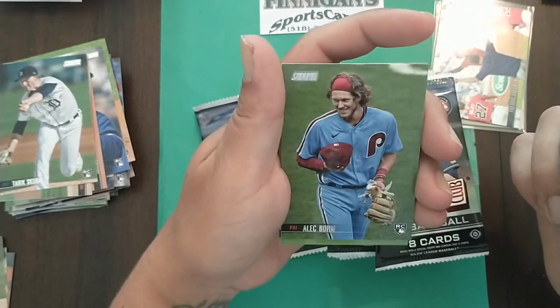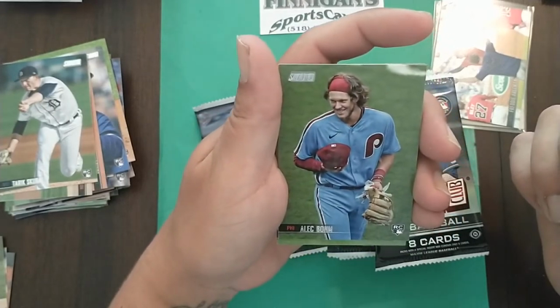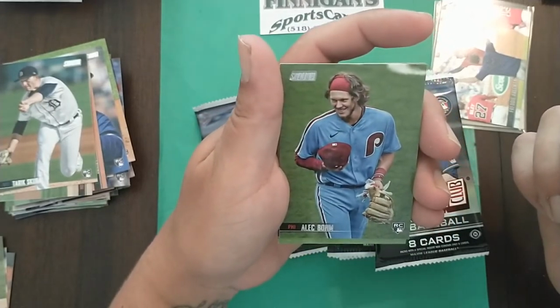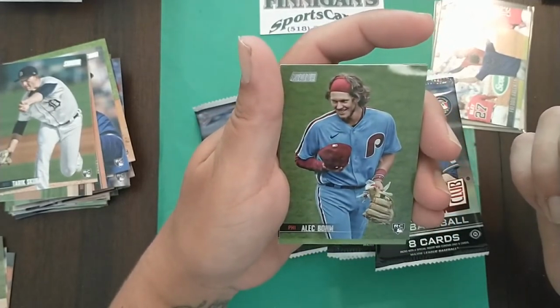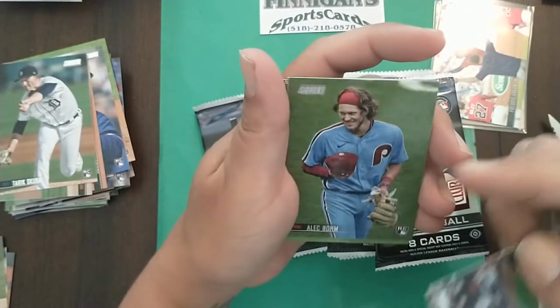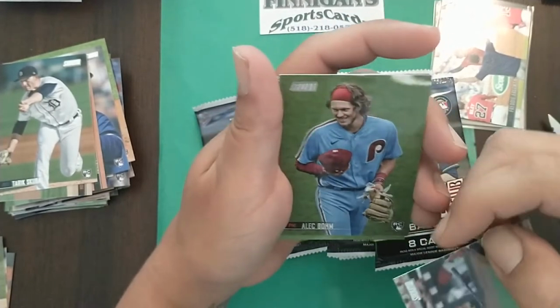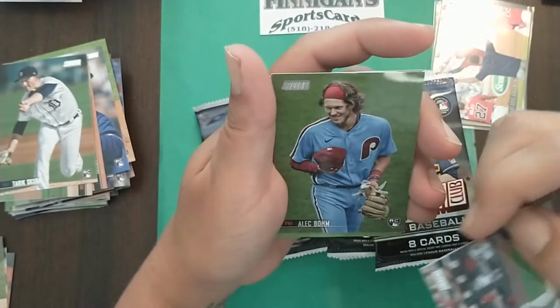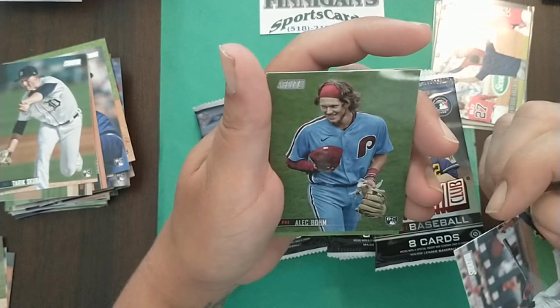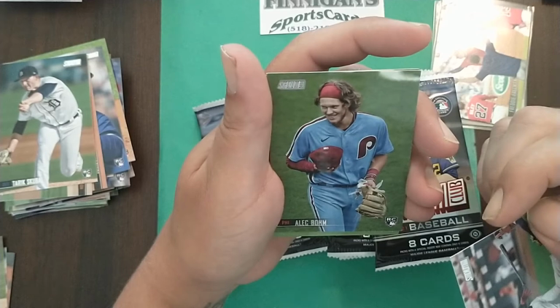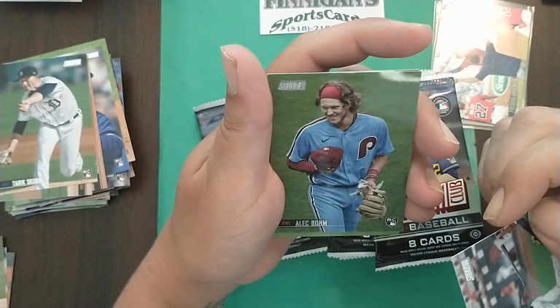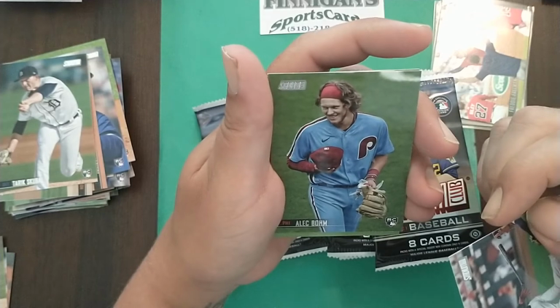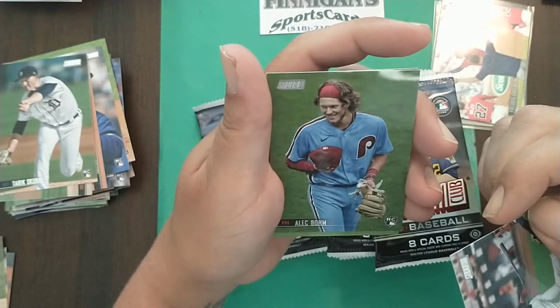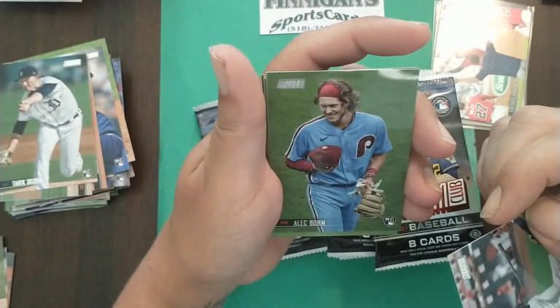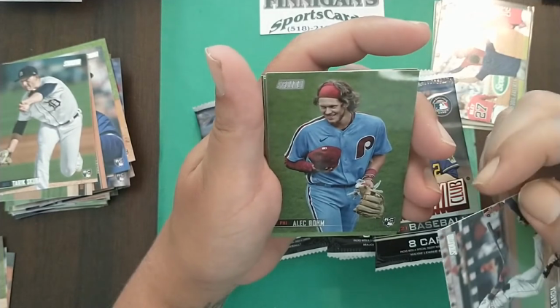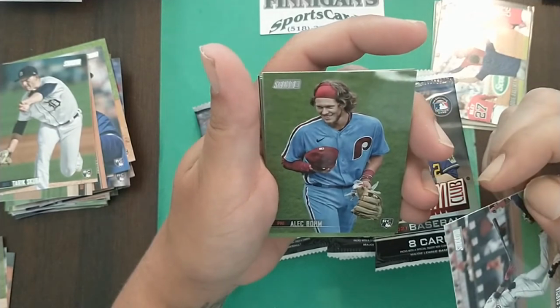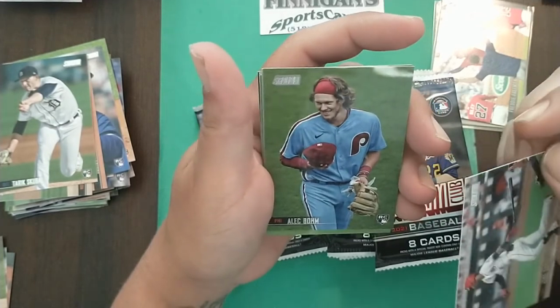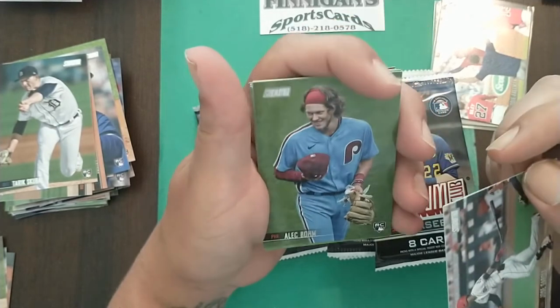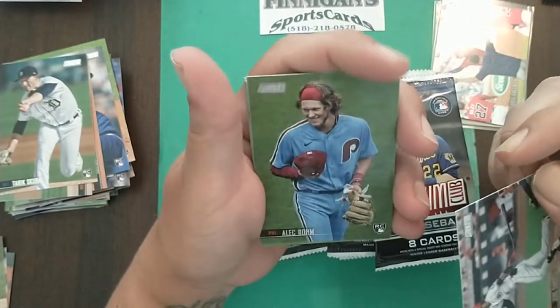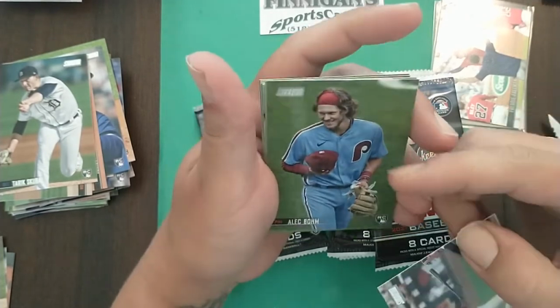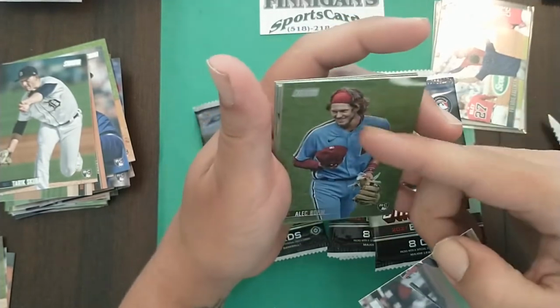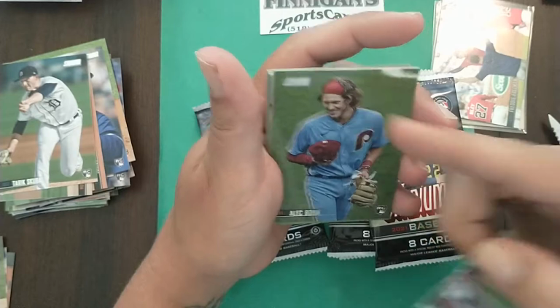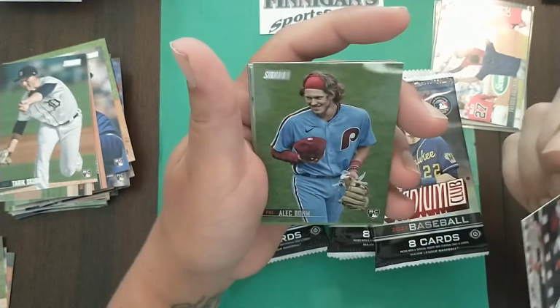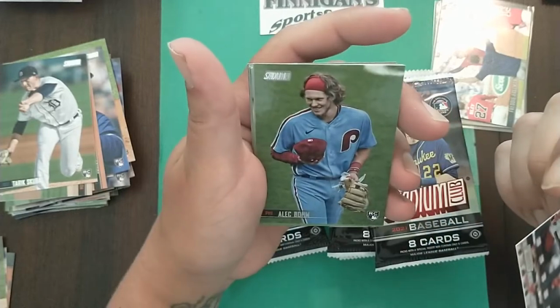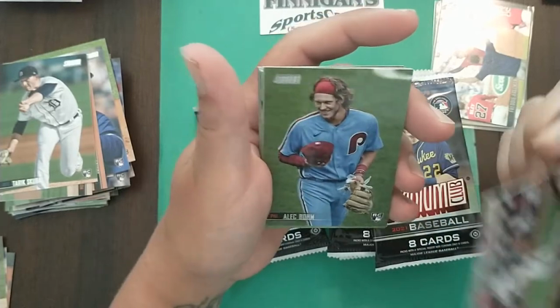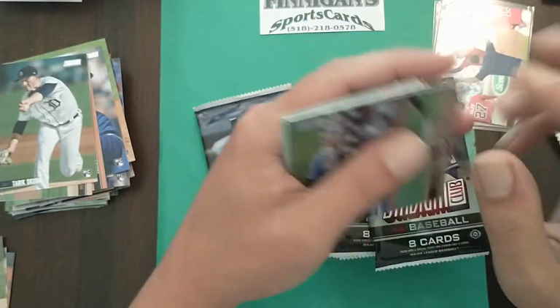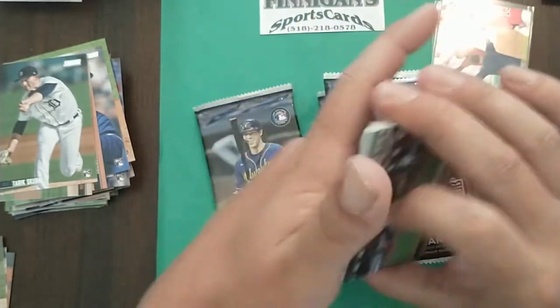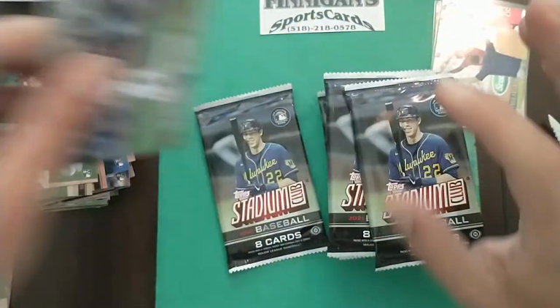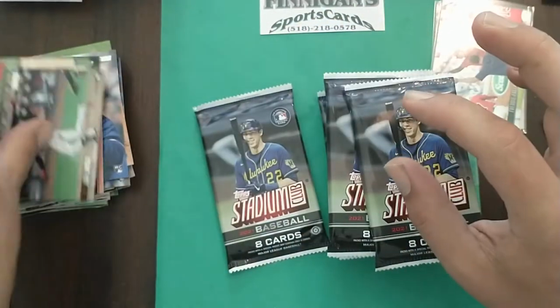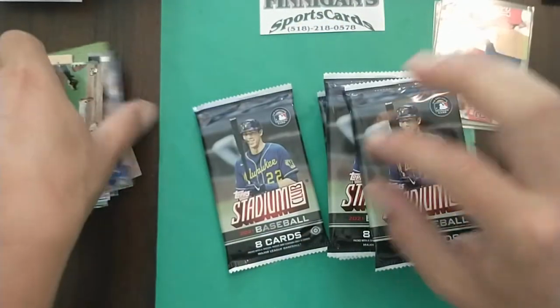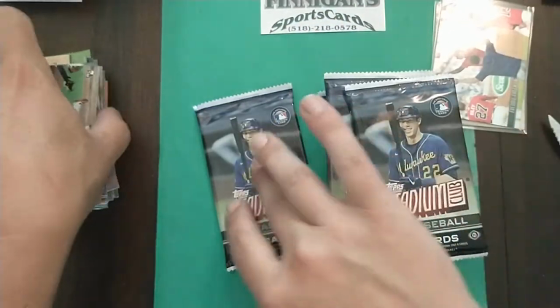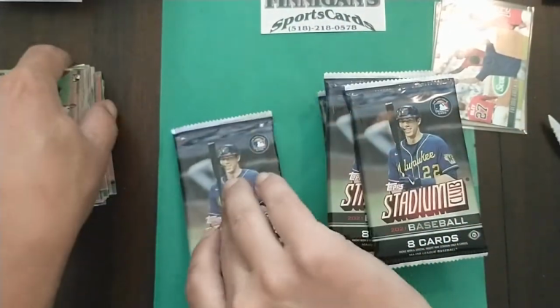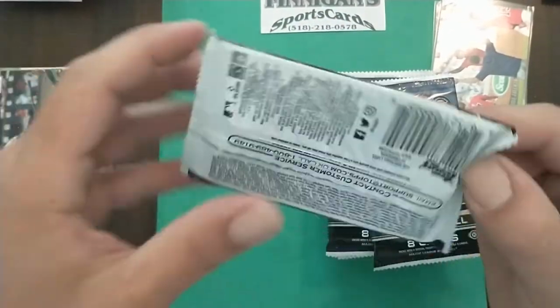Didn't the Phillies get rid of Bryce Harper? No — the Nationals got rid of Bryce Harper. But look at that hair — he must be taking tips from Bryce.